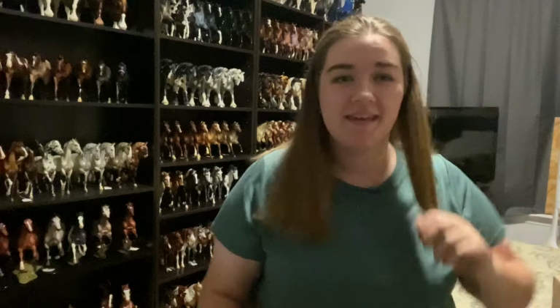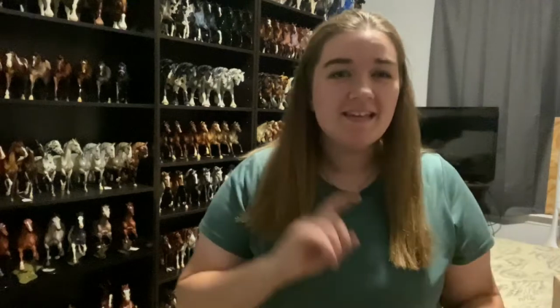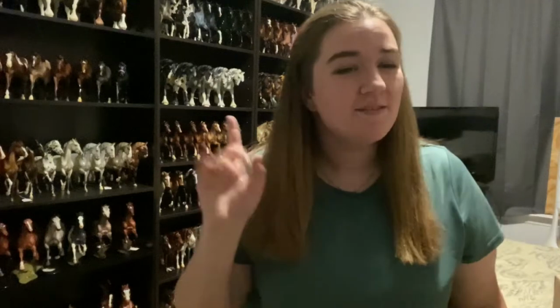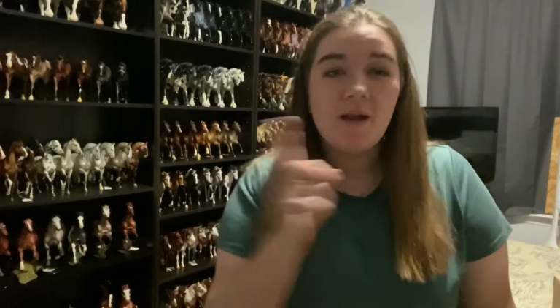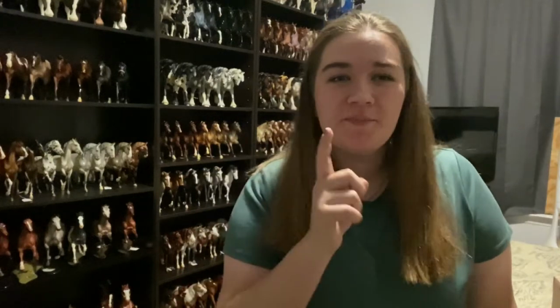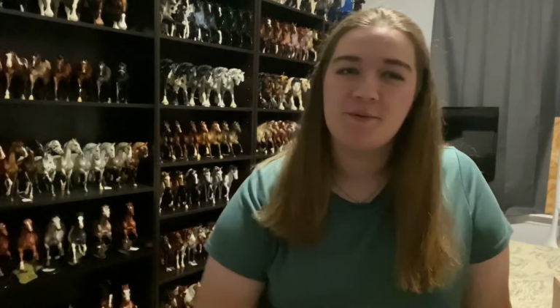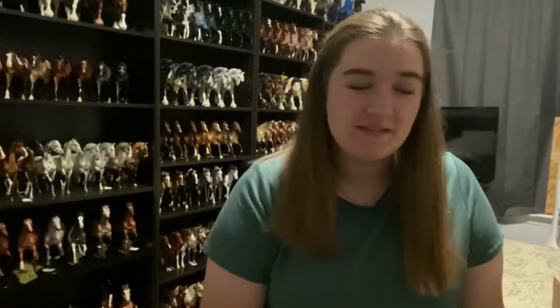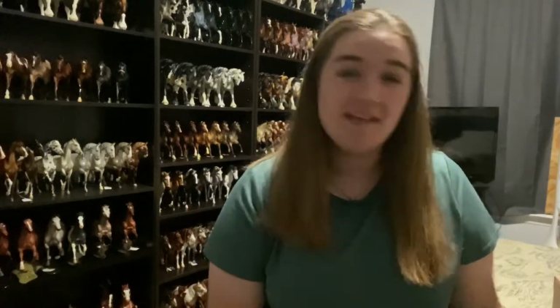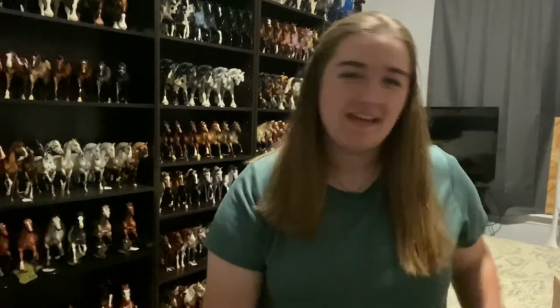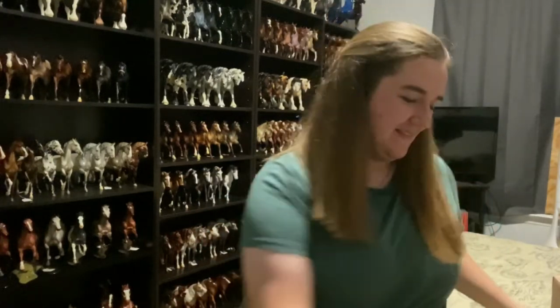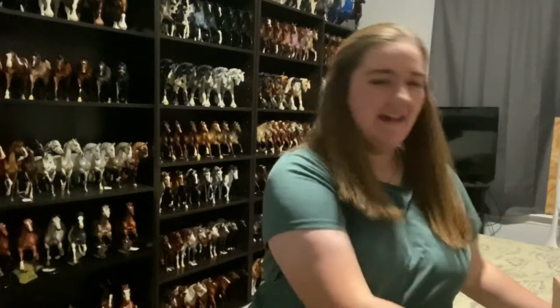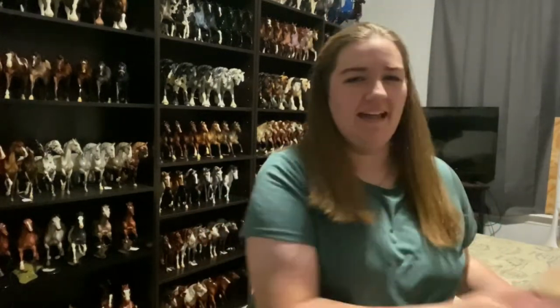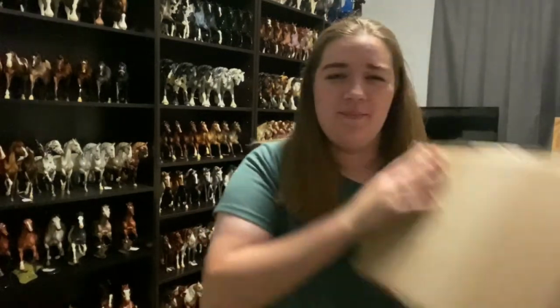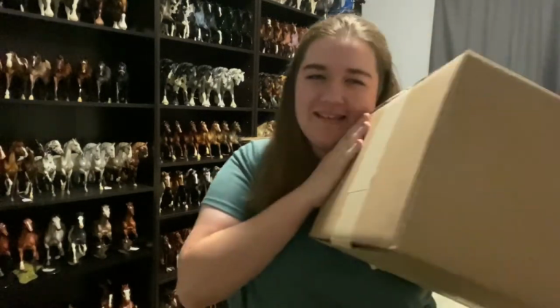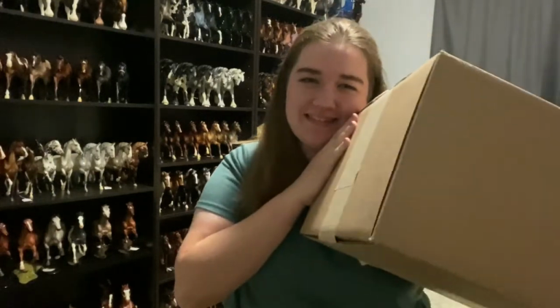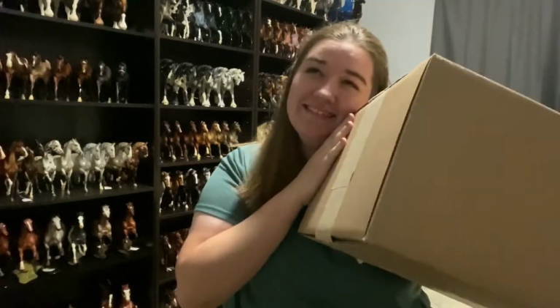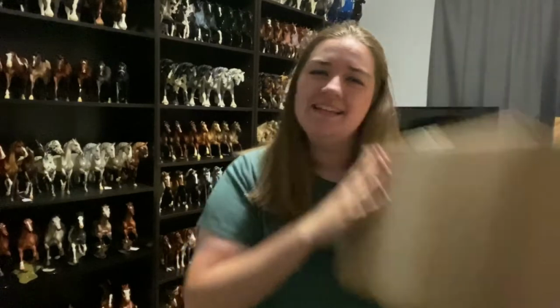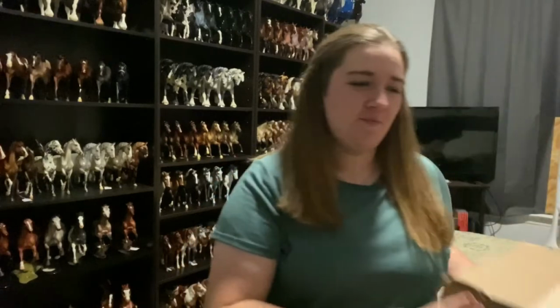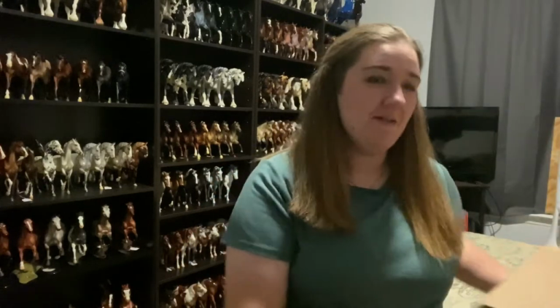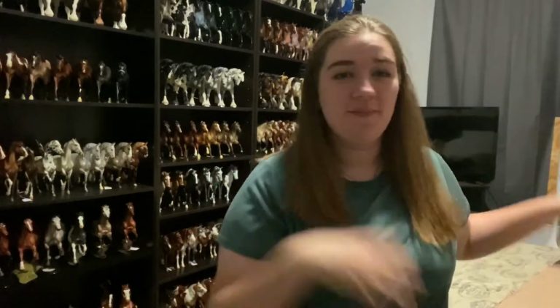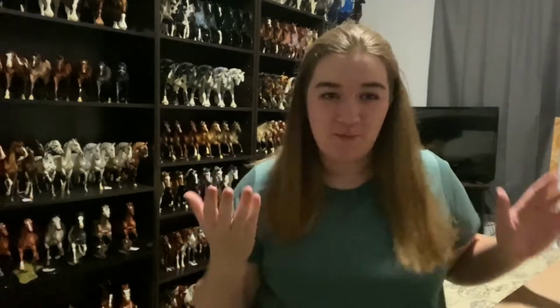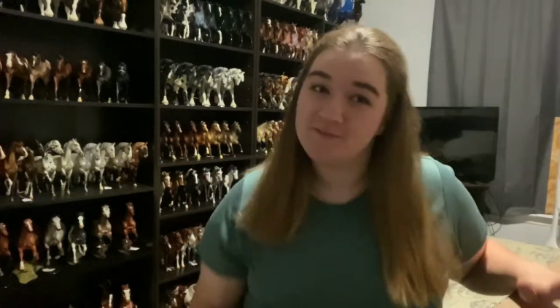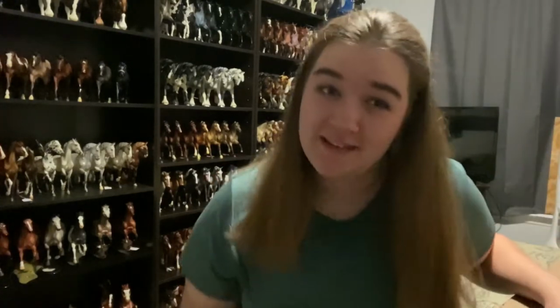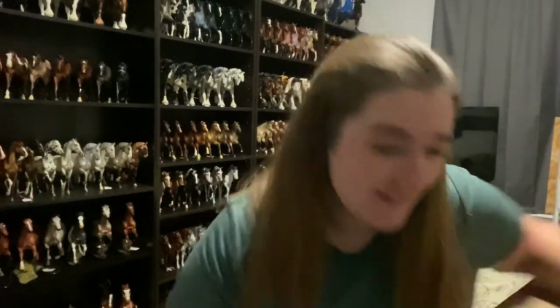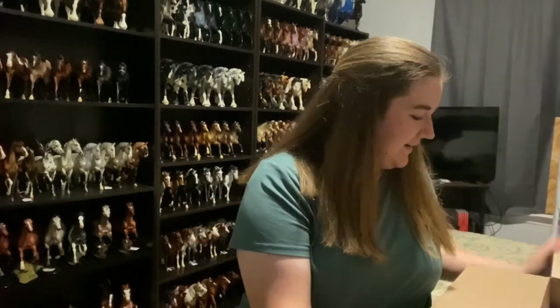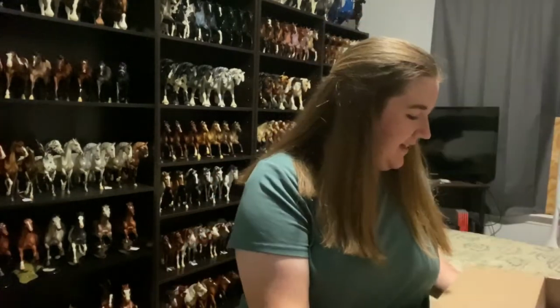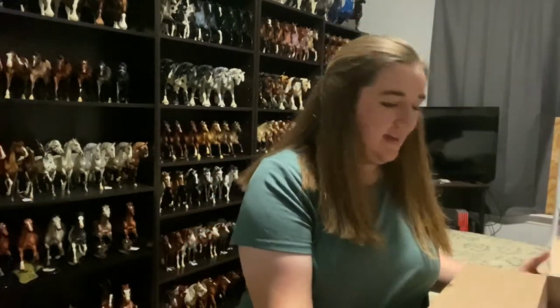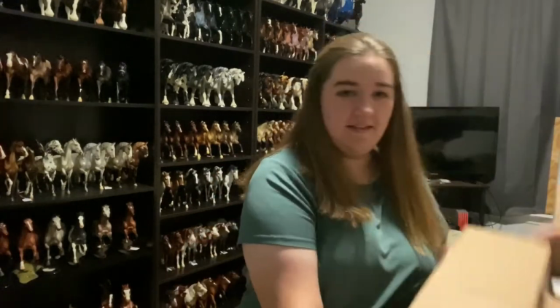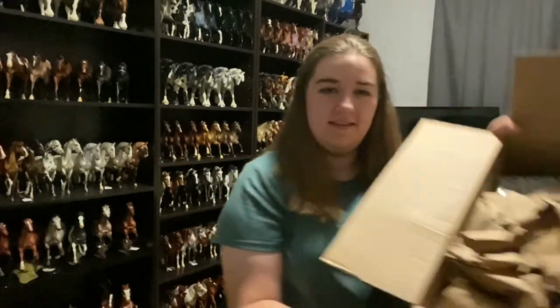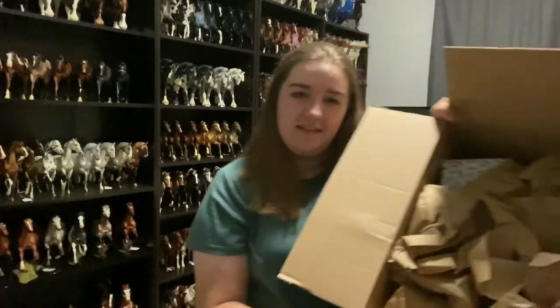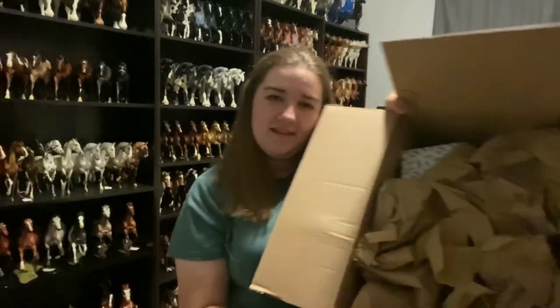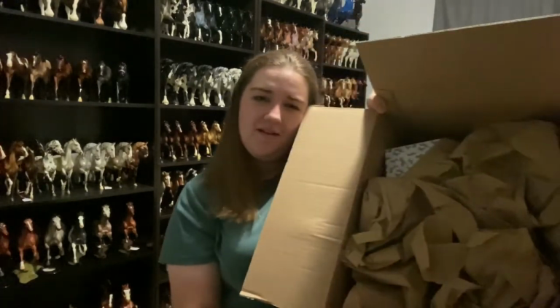Hey guys, it is one half of Mint Model Horses here, and today I have a box. It's from Breyer, of course. When is it not?